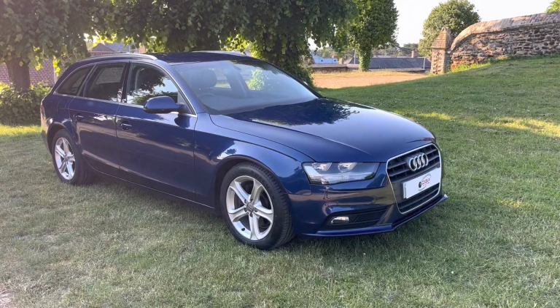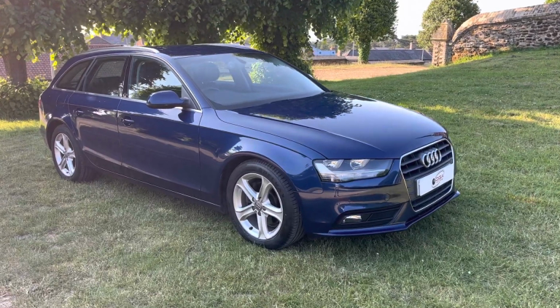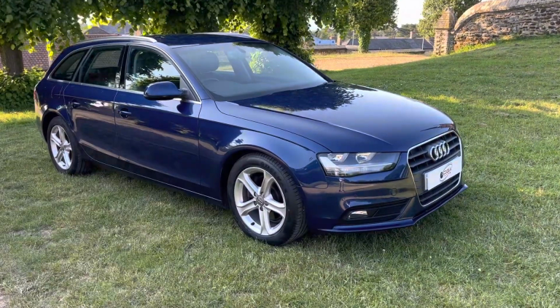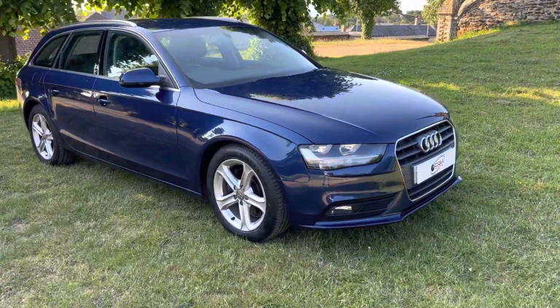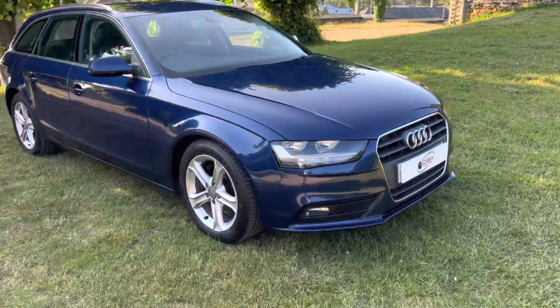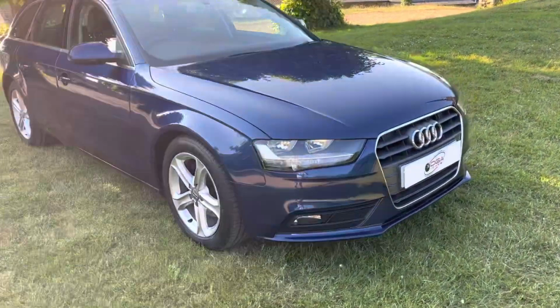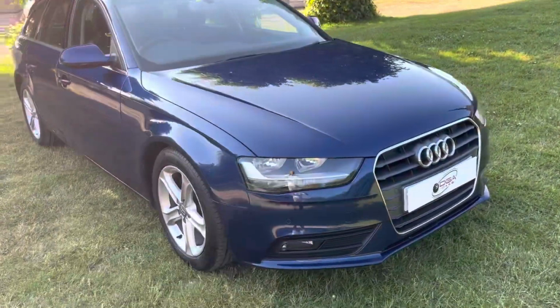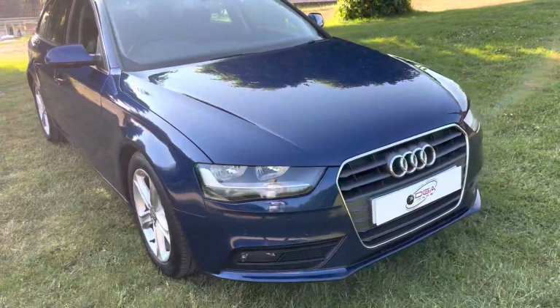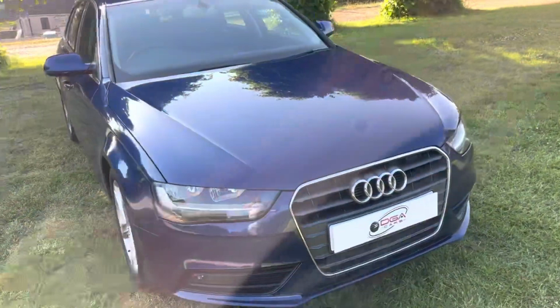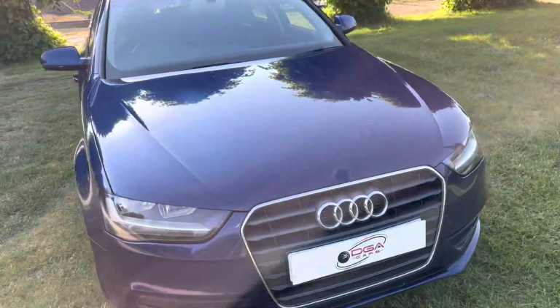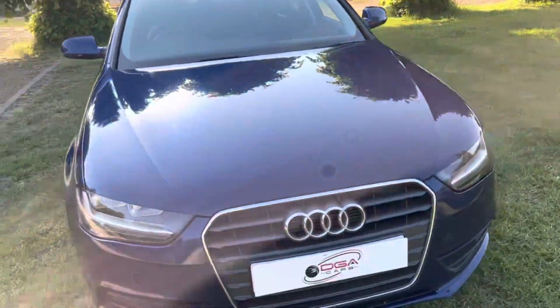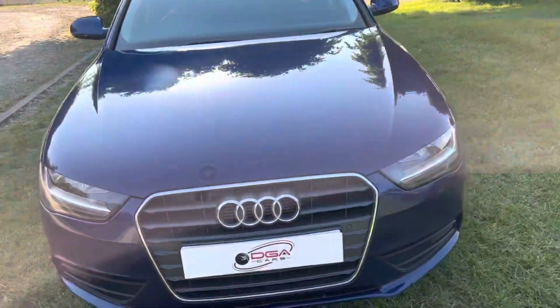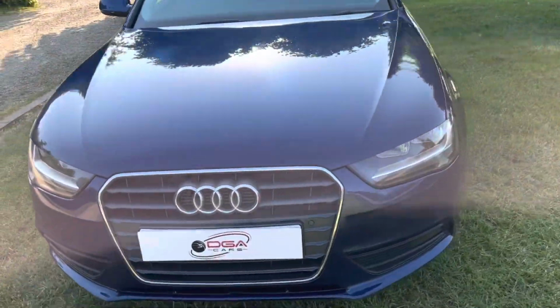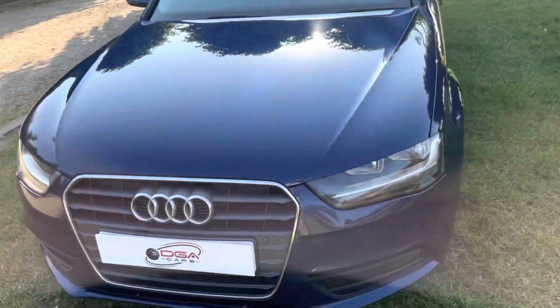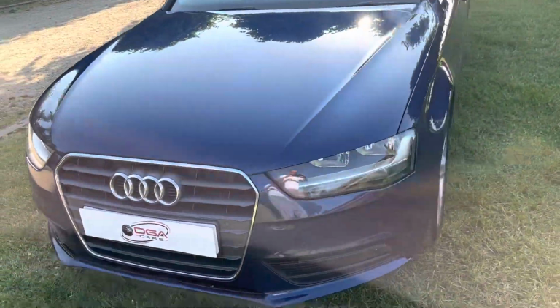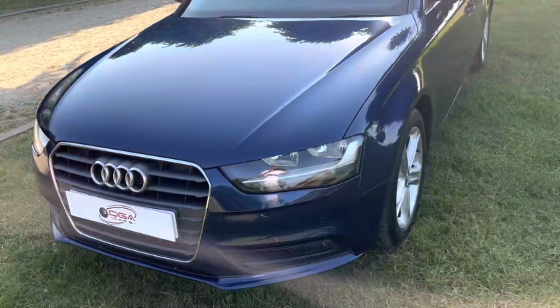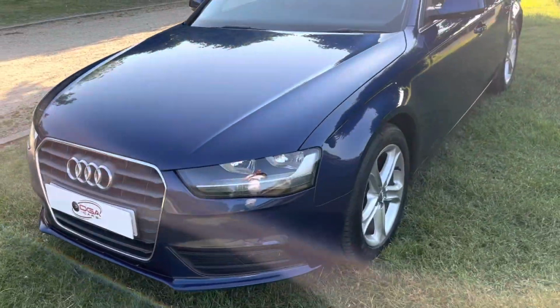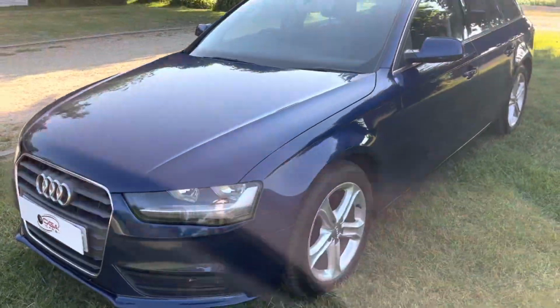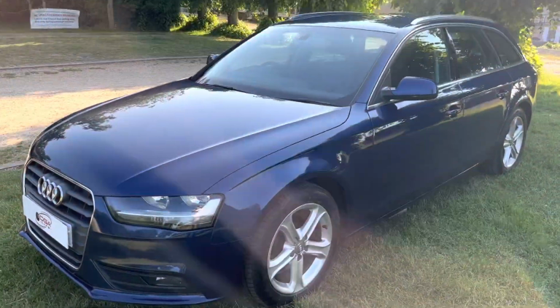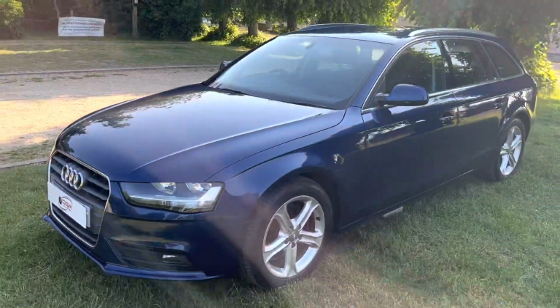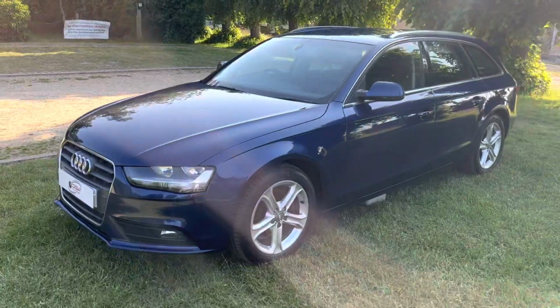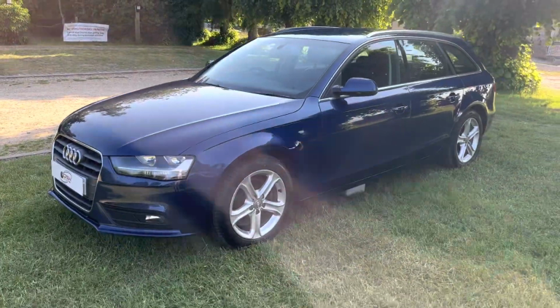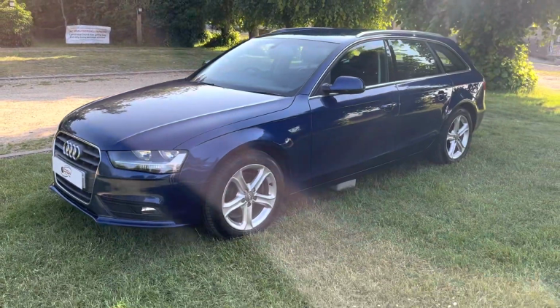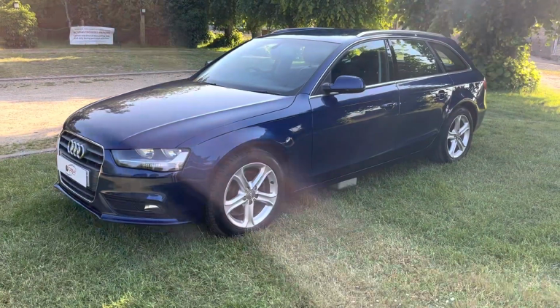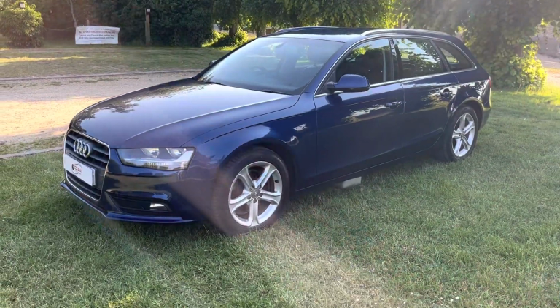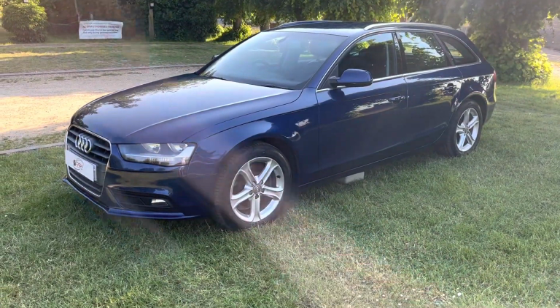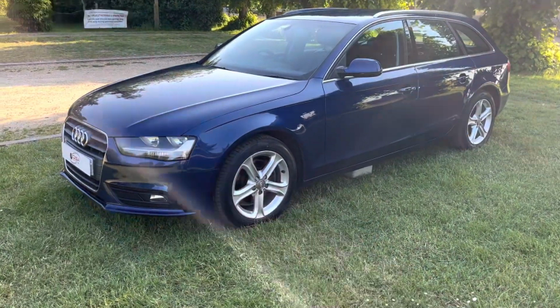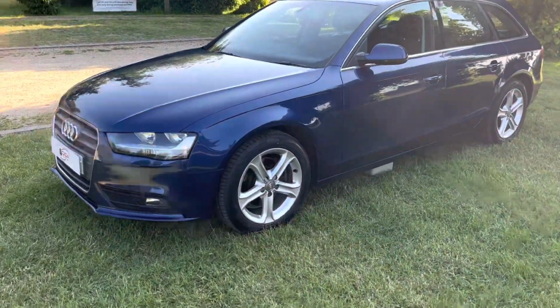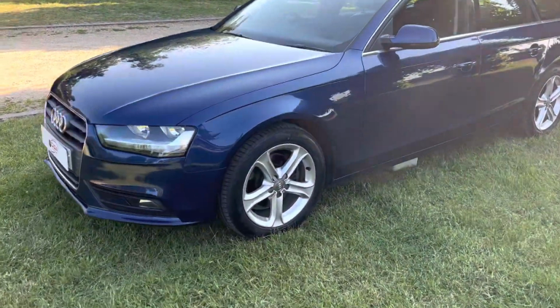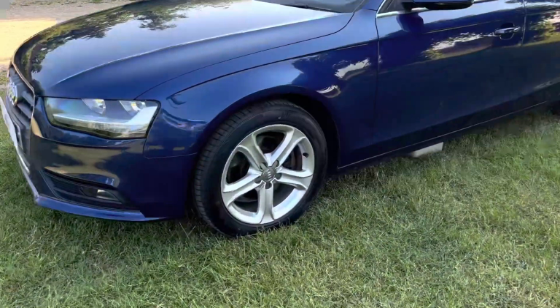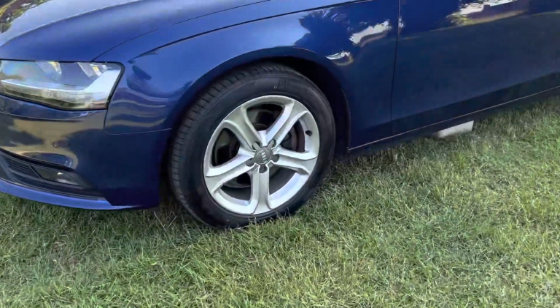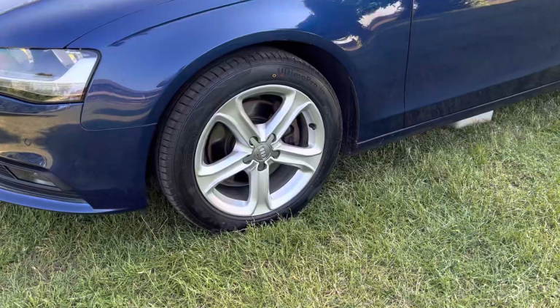Here we have the Audi A4 2 litre TDI Technic in metallic blue with full black leather interior. This car is in excellent condition inside and out. Bodywork is excellent, and all the alloy wheels are in fantastic condition with excellent tyres all around.